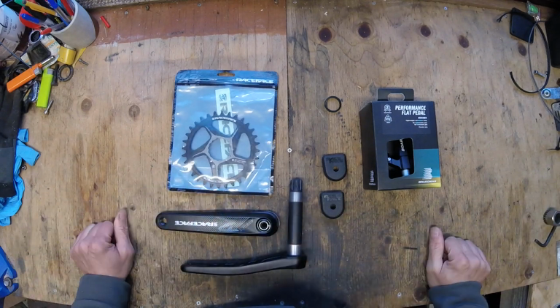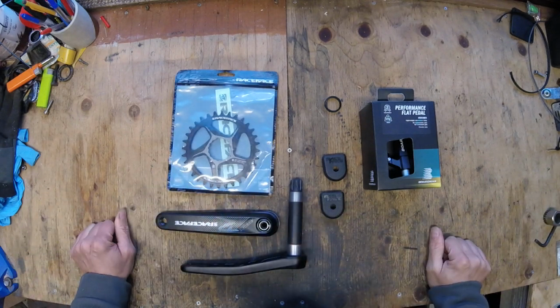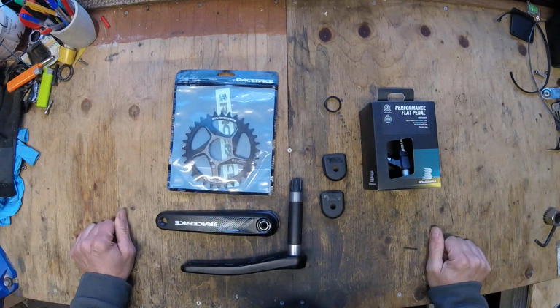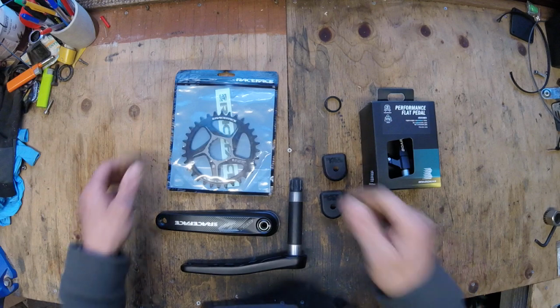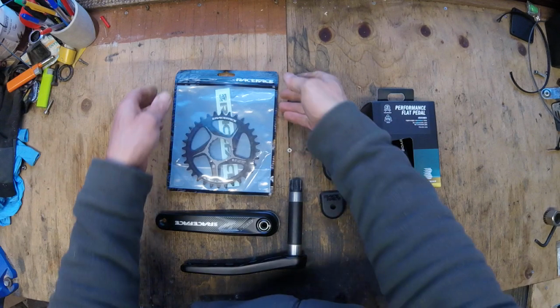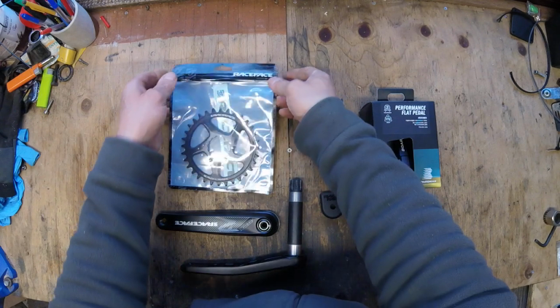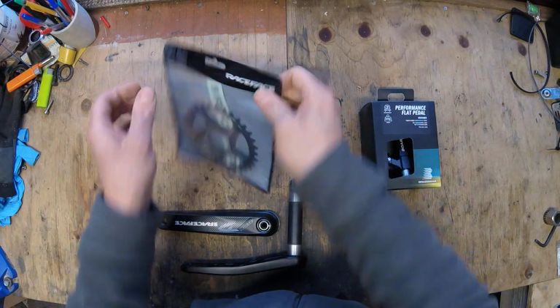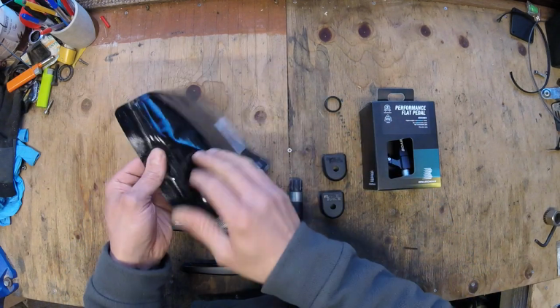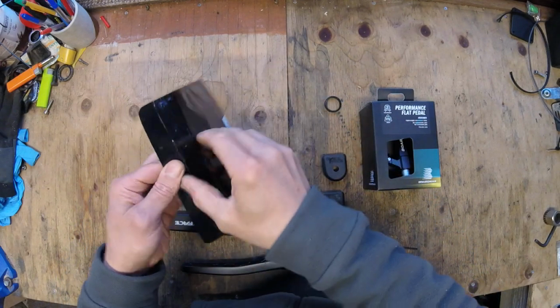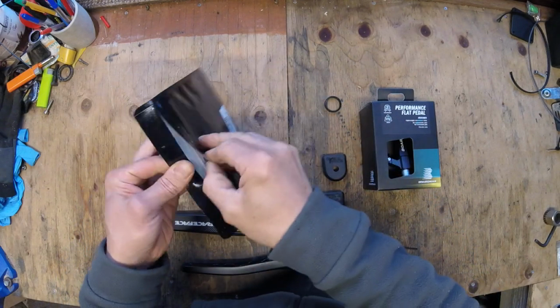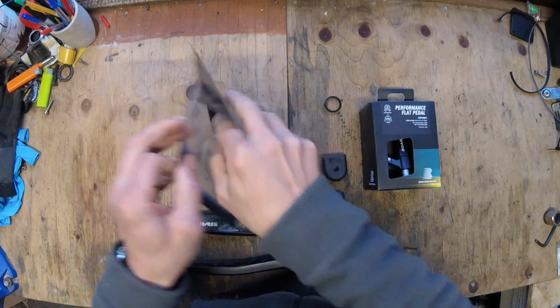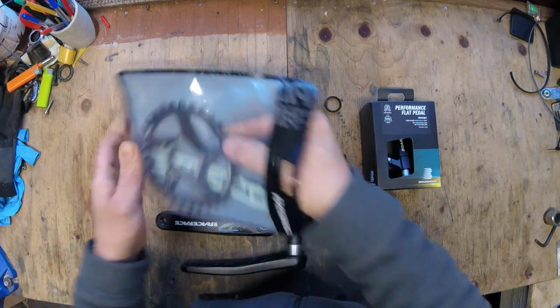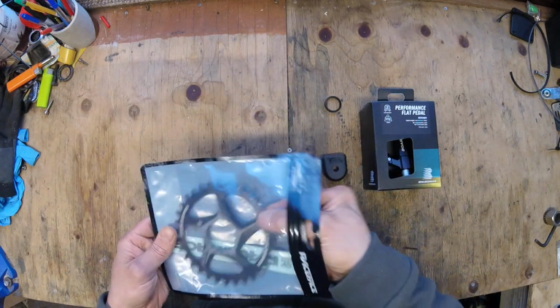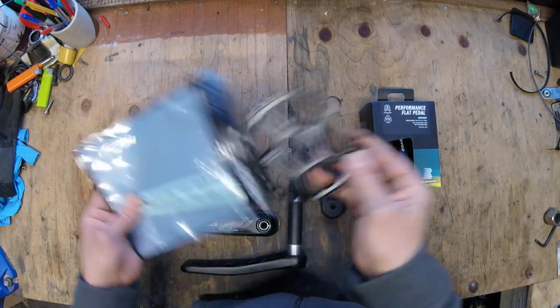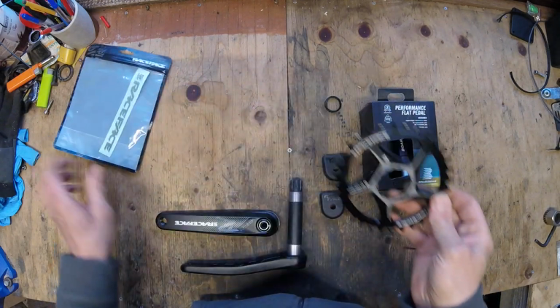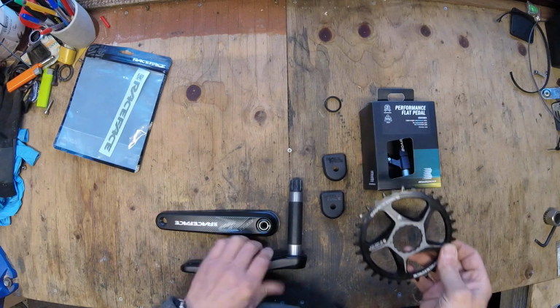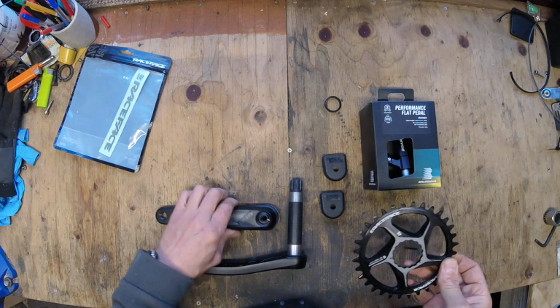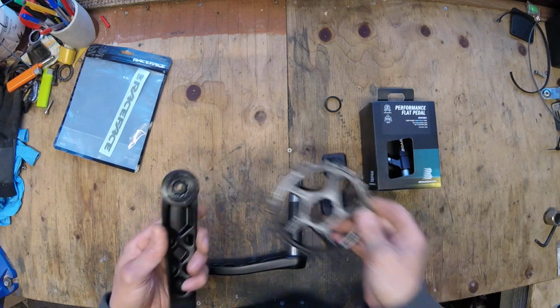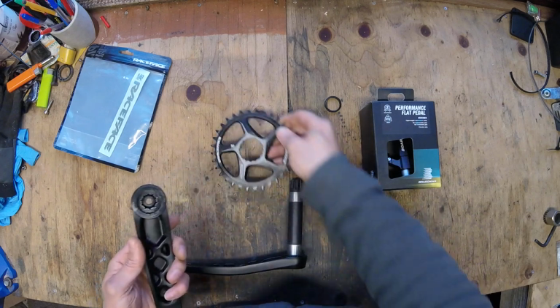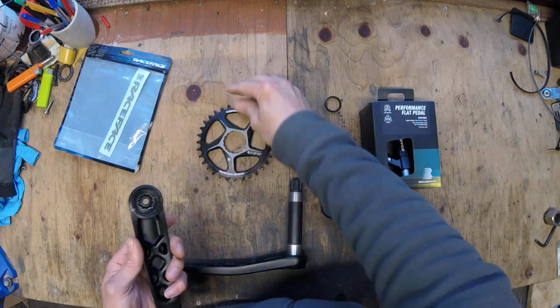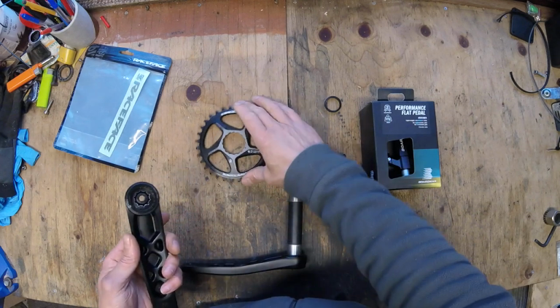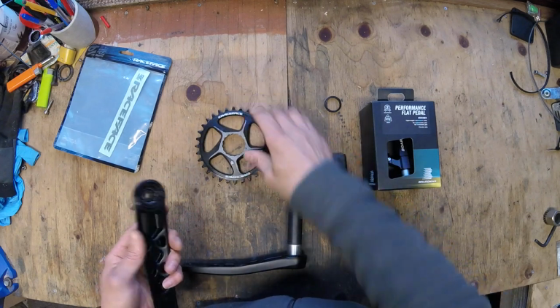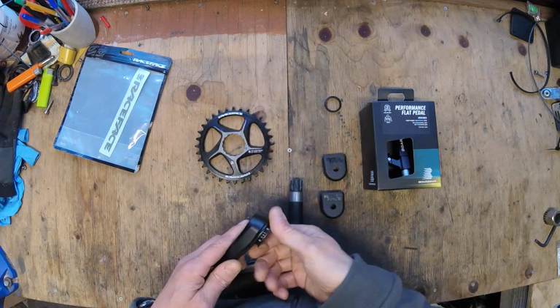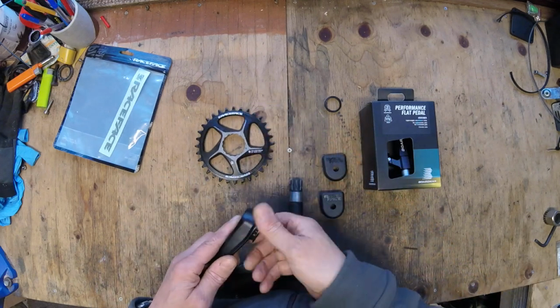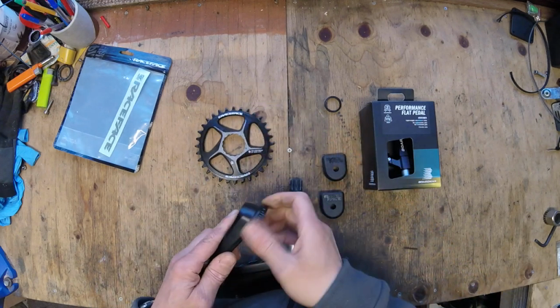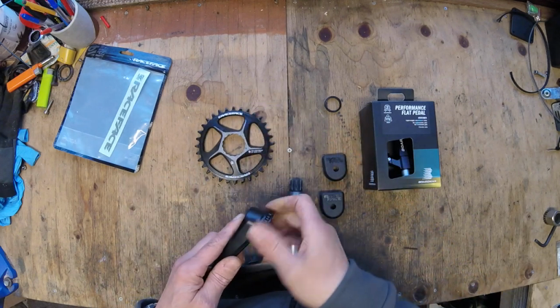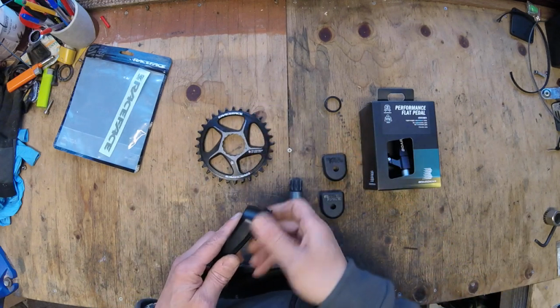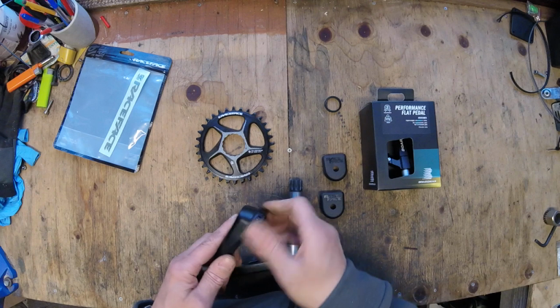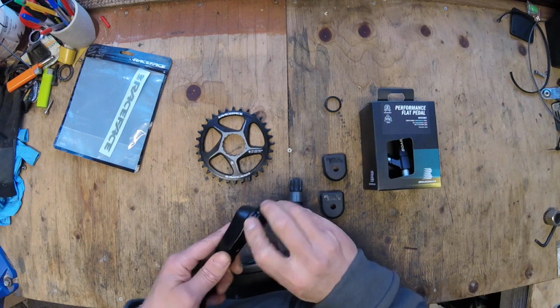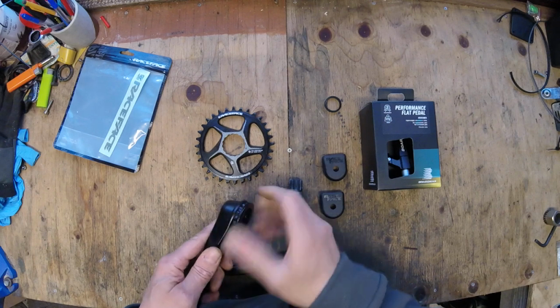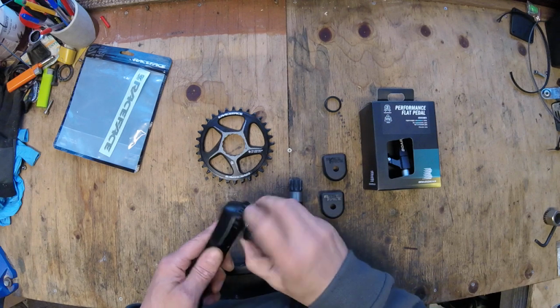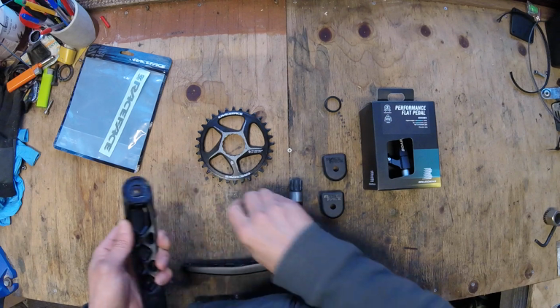So you can keep your chain line central to the cassette. Coupled onto these, I've gone for another Race Face 32 tooth thick-thin 1x system.